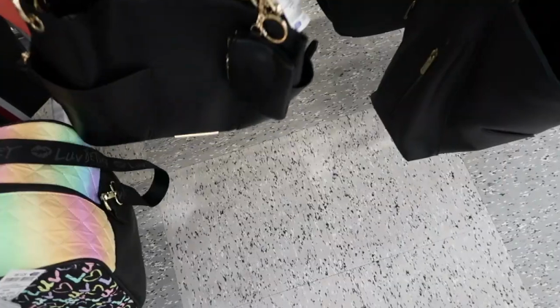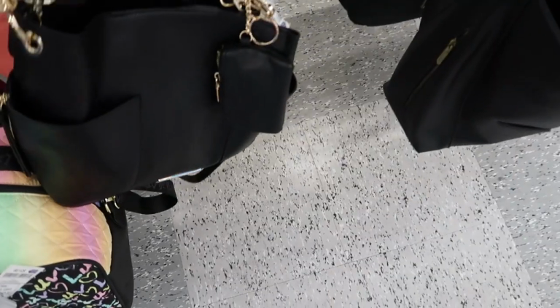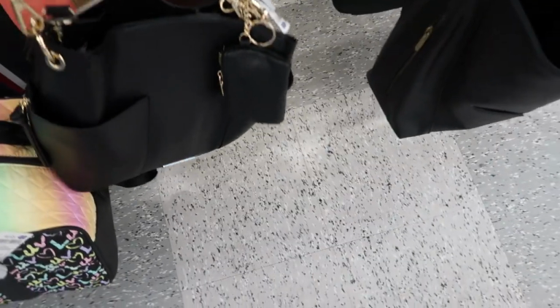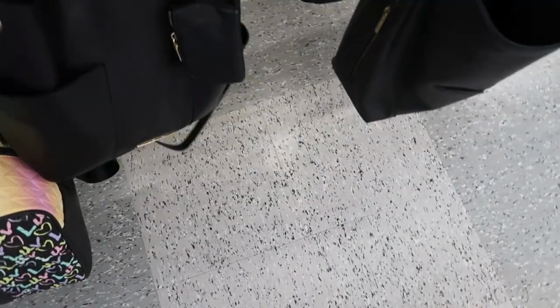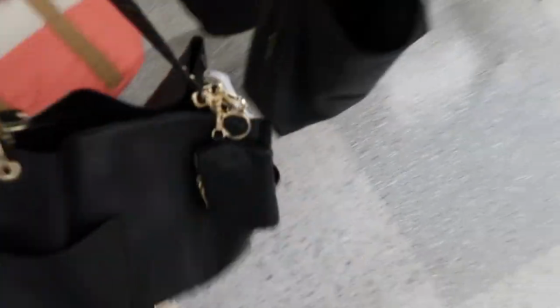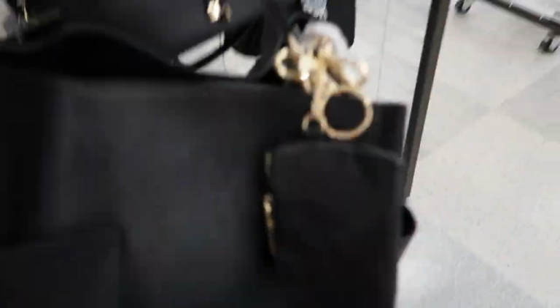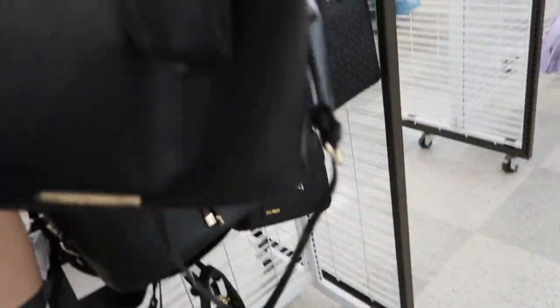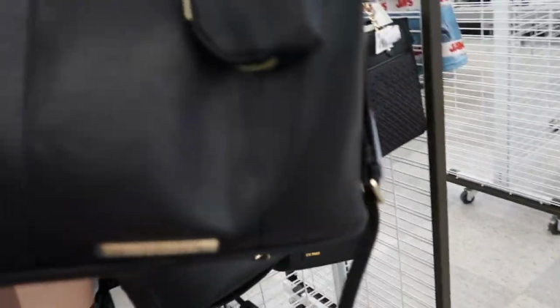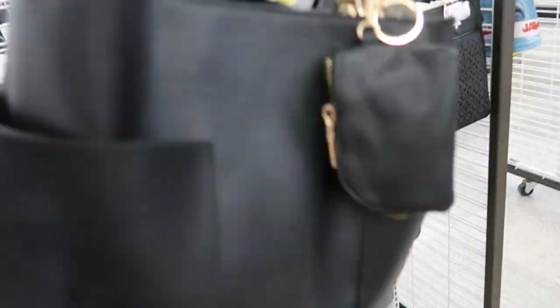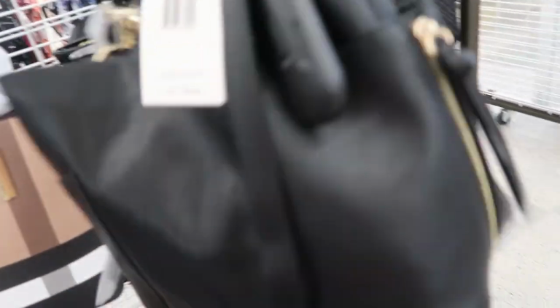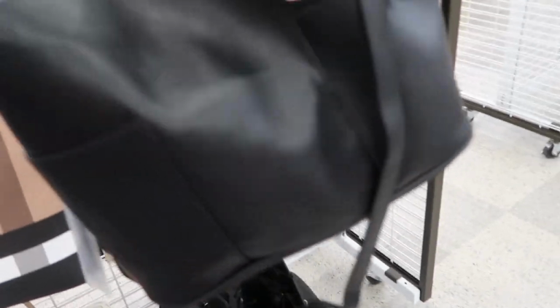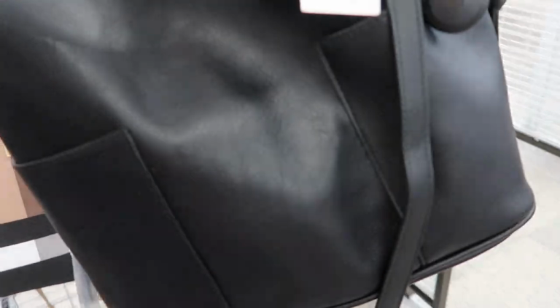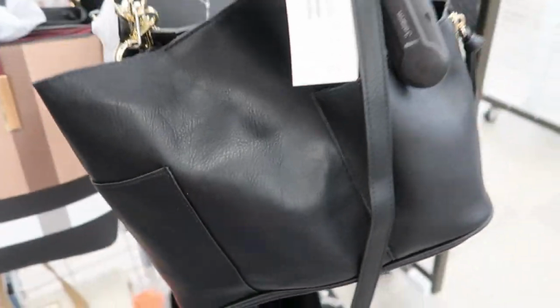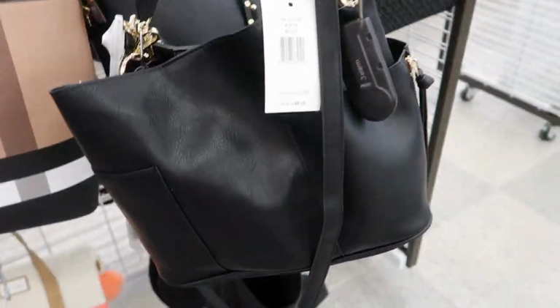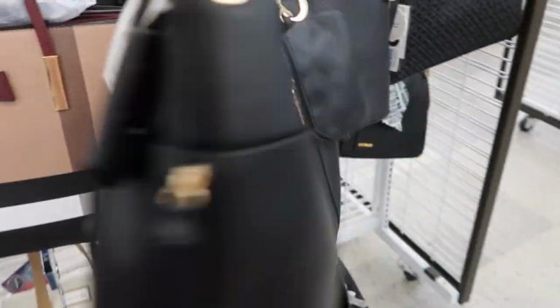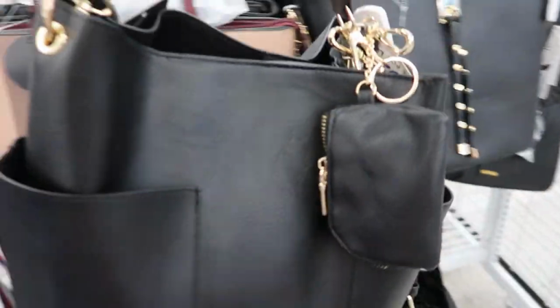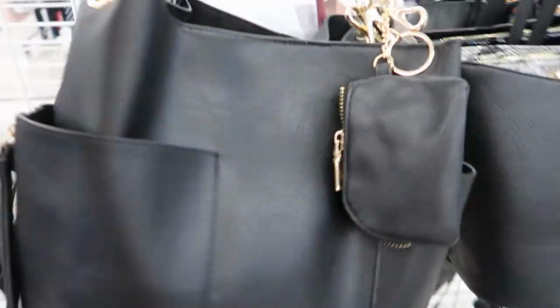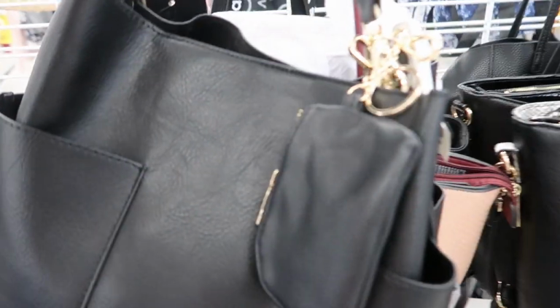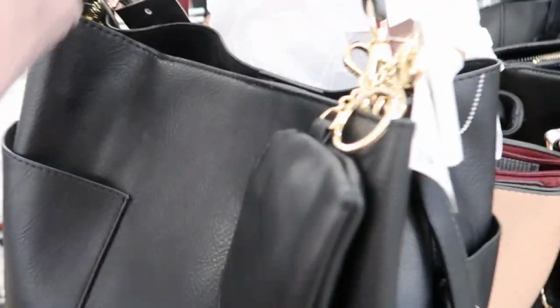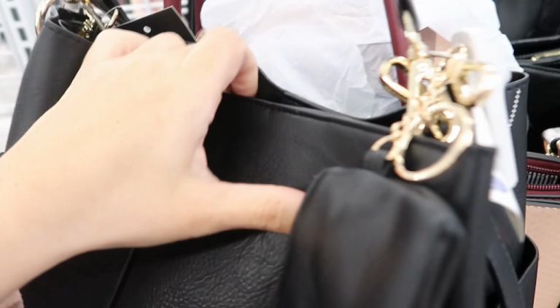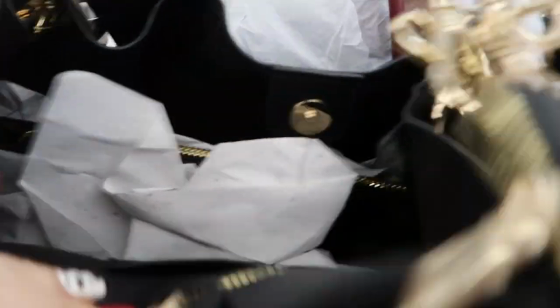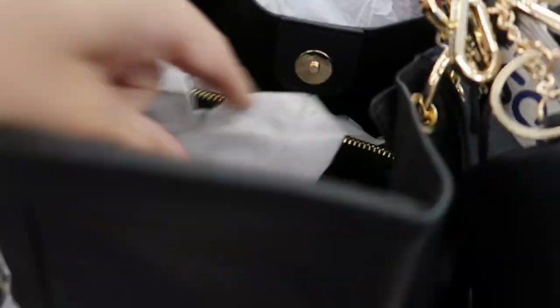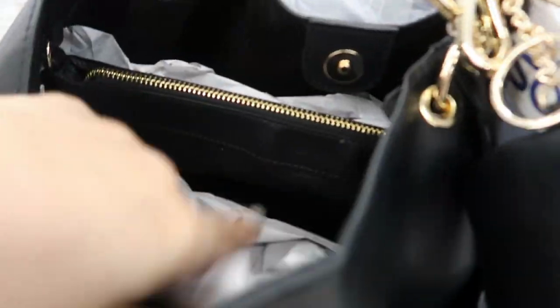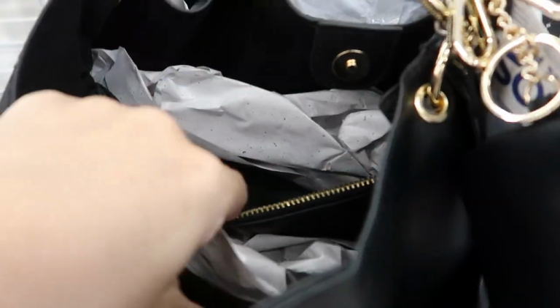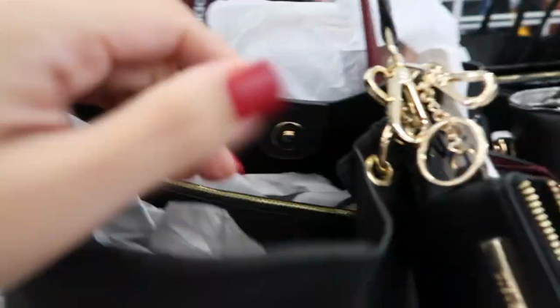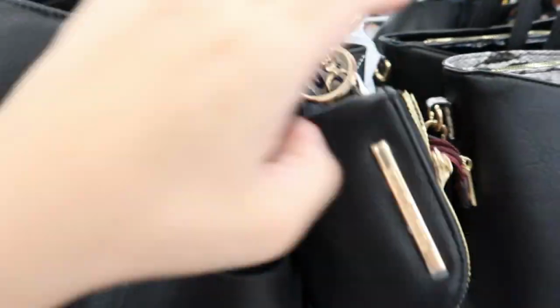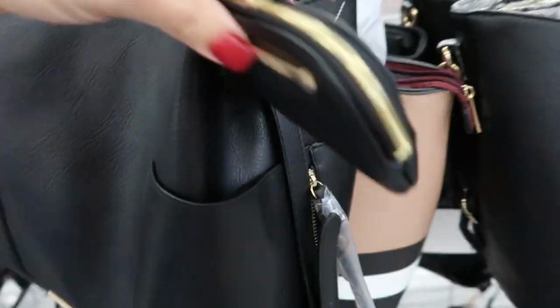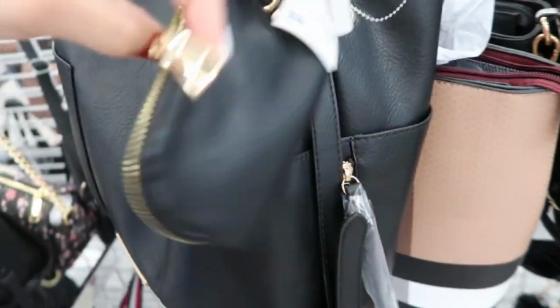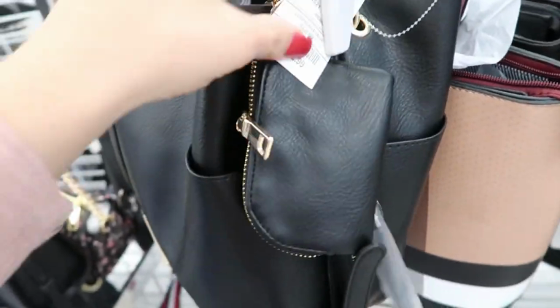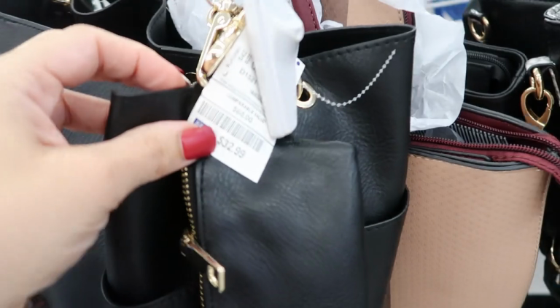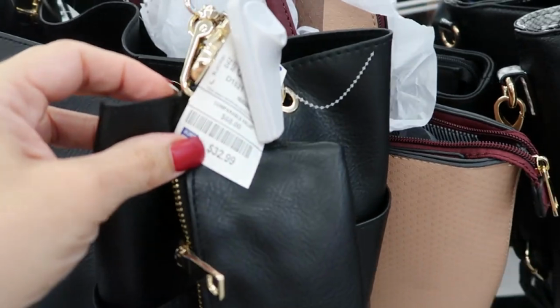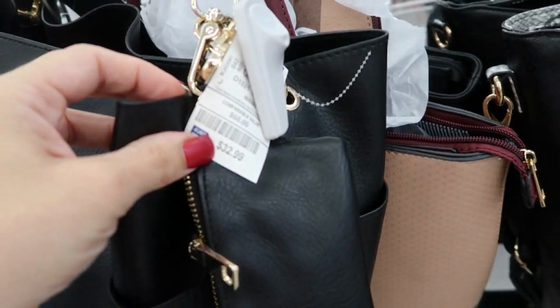I think we saw this one last time but I really like it. Steve Madden retails for $98. It's kind of heavy though — it has that metal bag and then the little coin purse. It's $32.99.